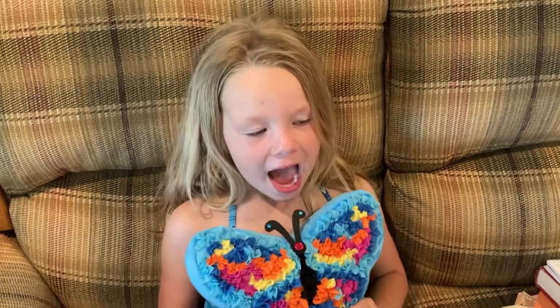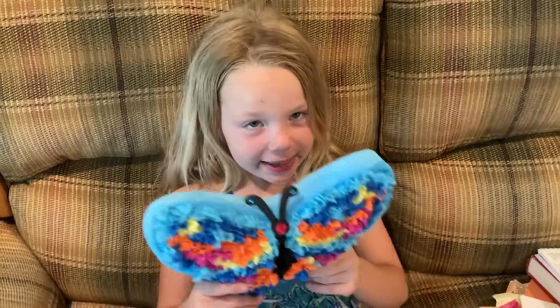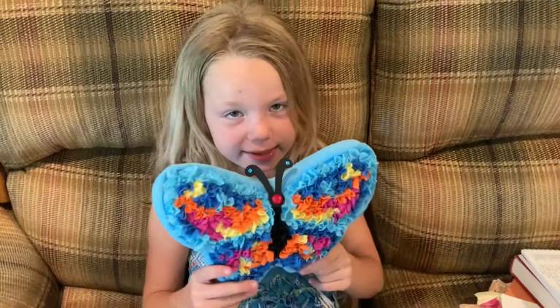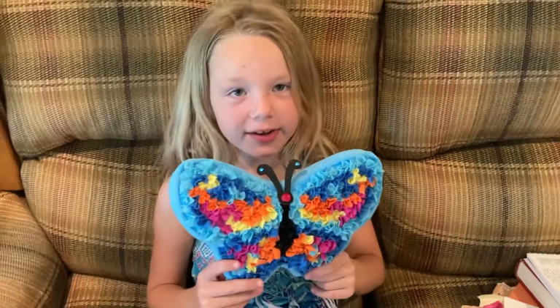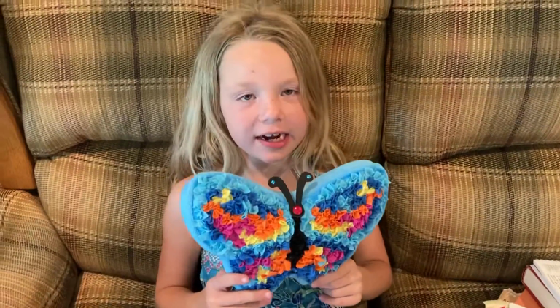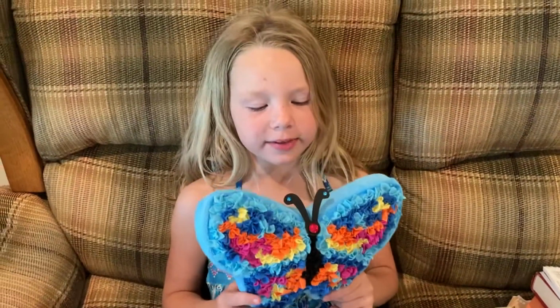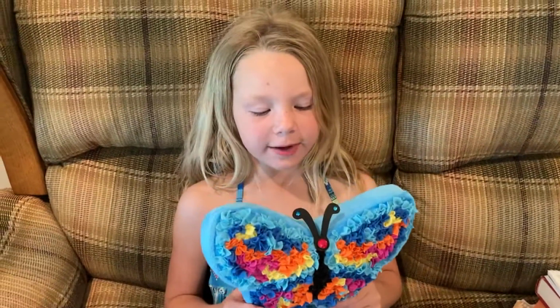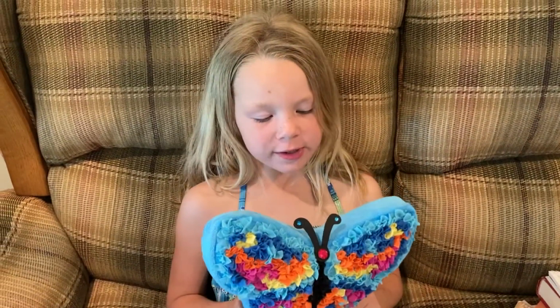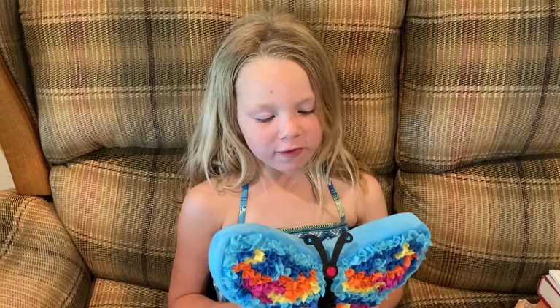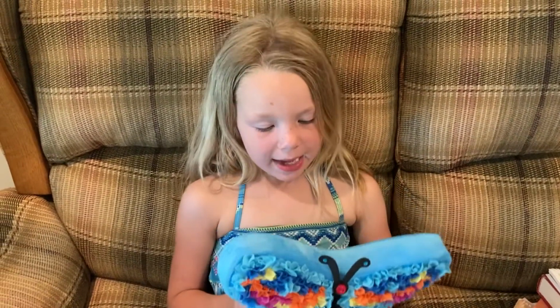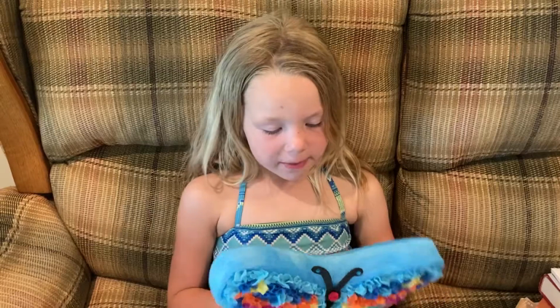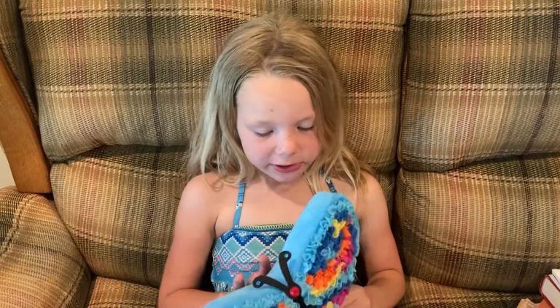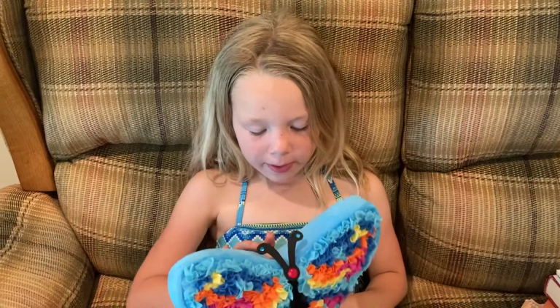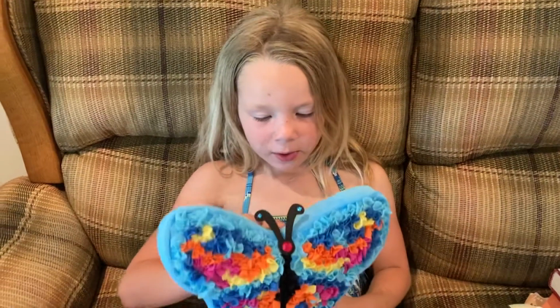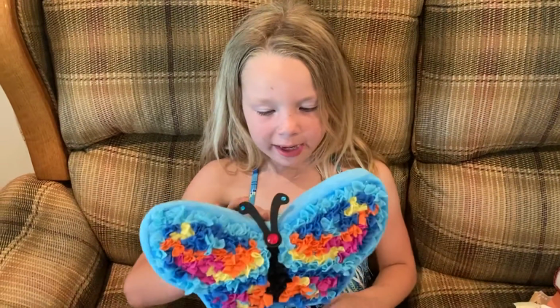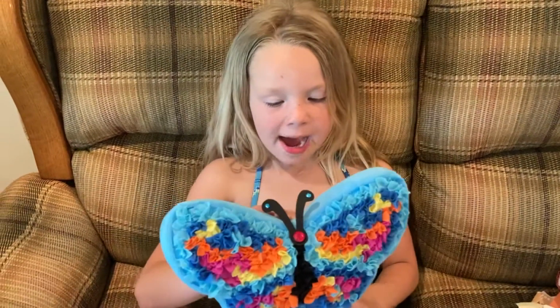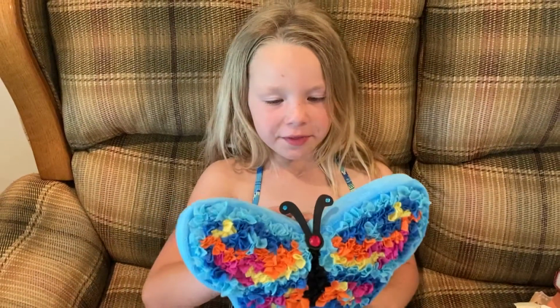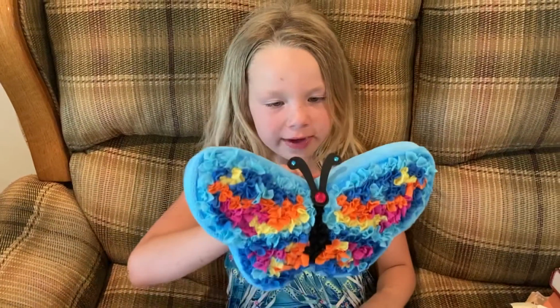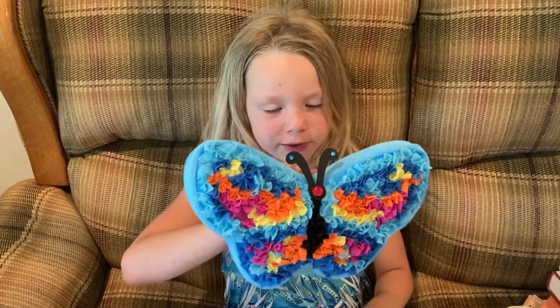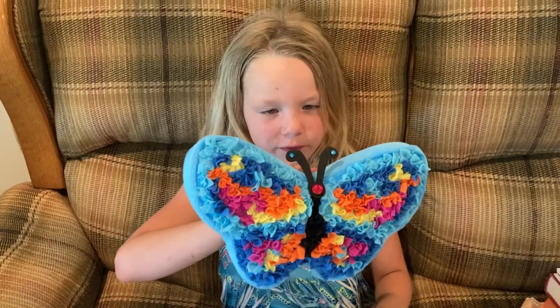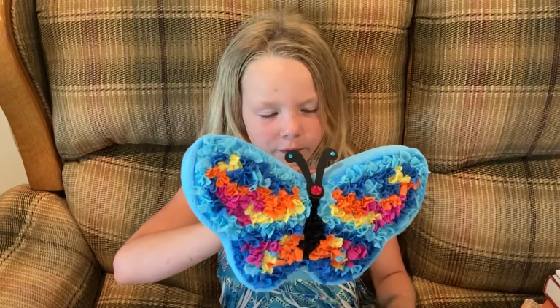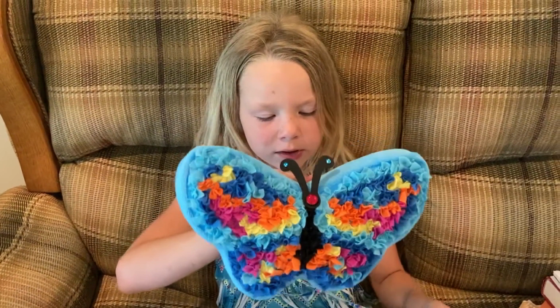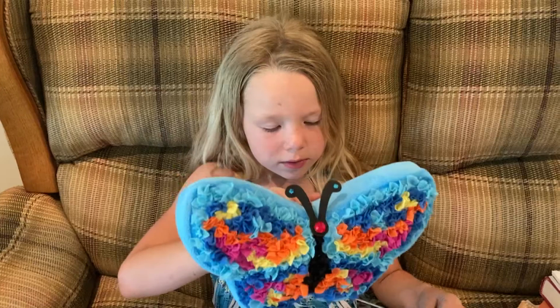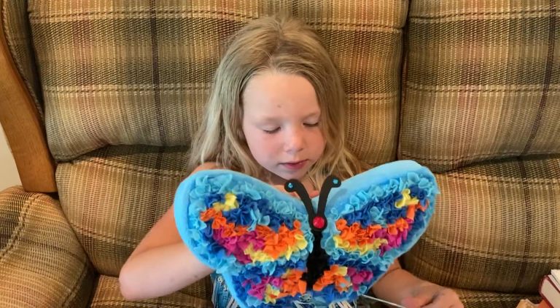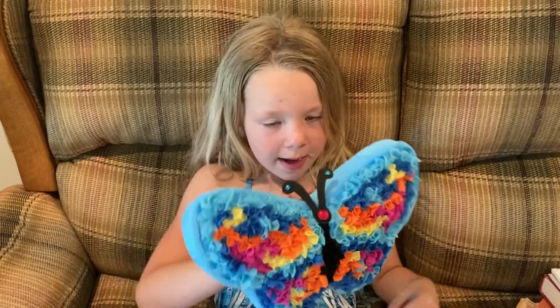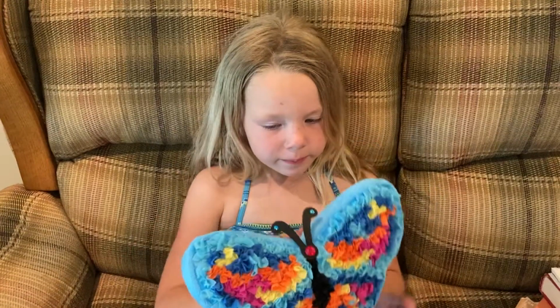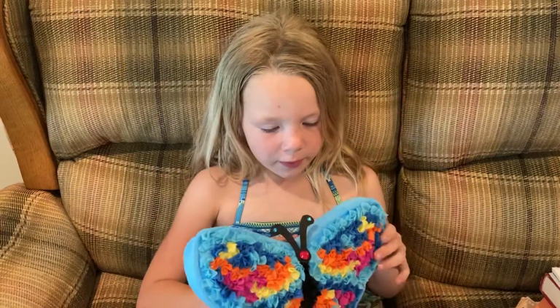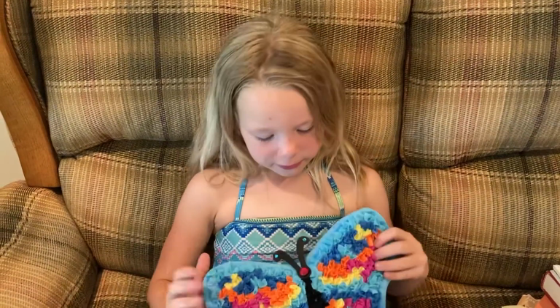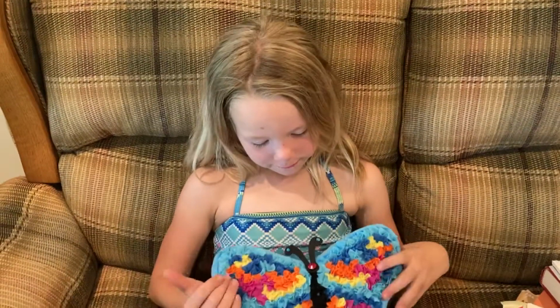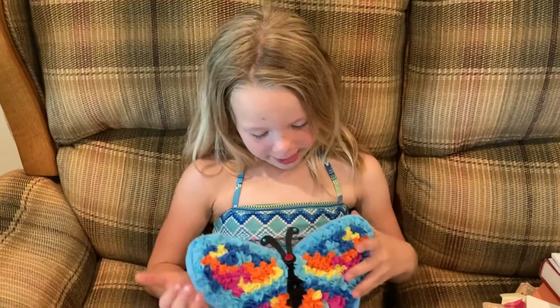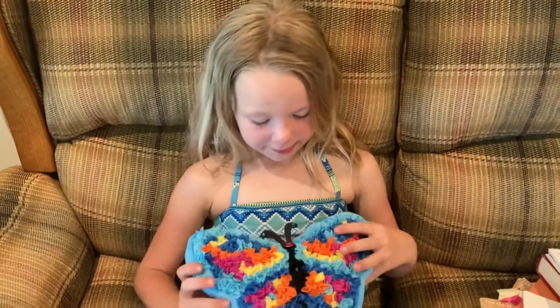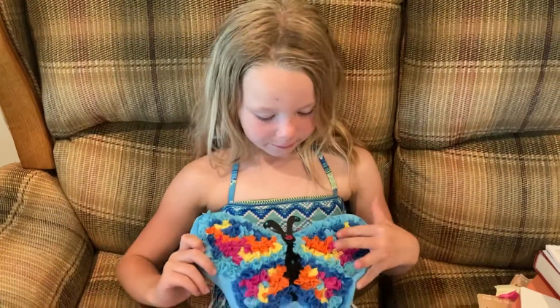Hi, my name is Kirsten Dahl and this is my first year of Cobra Buds. I'm going to show you a pillow I made. I made these before, so they were super fun that I made another one.